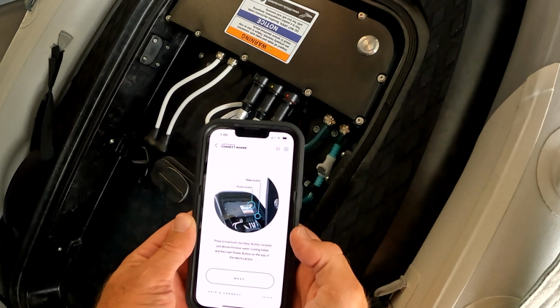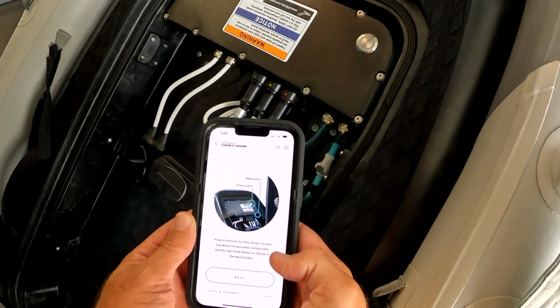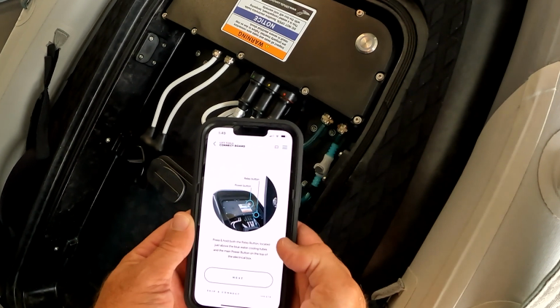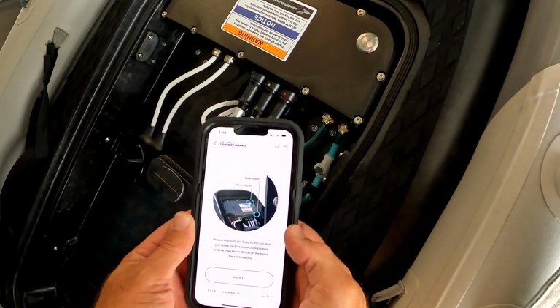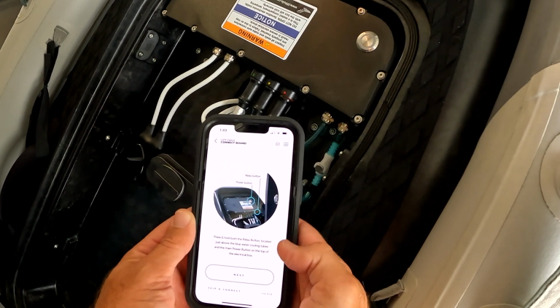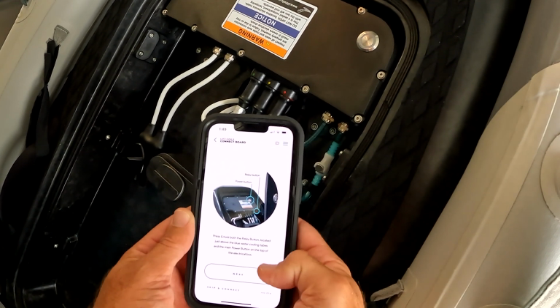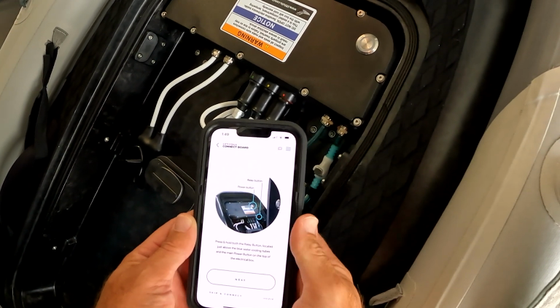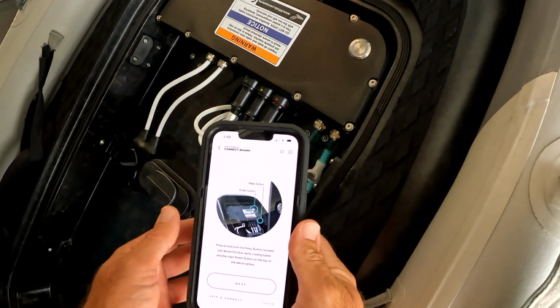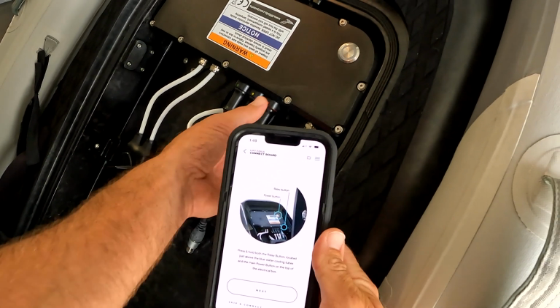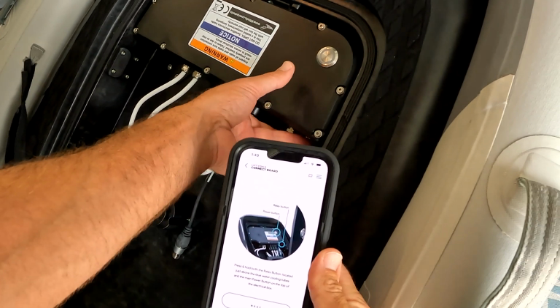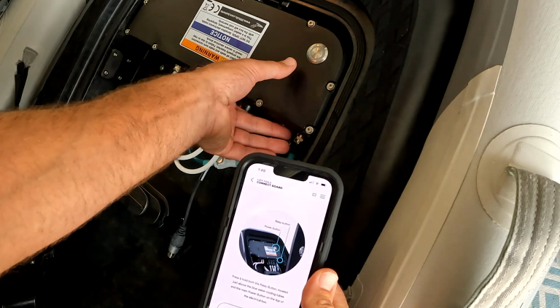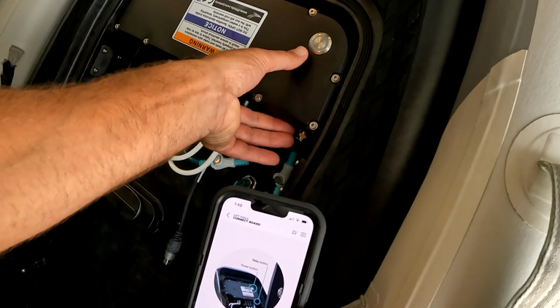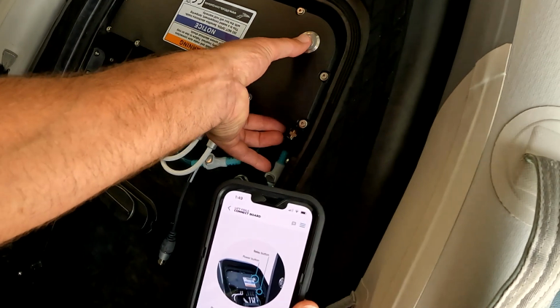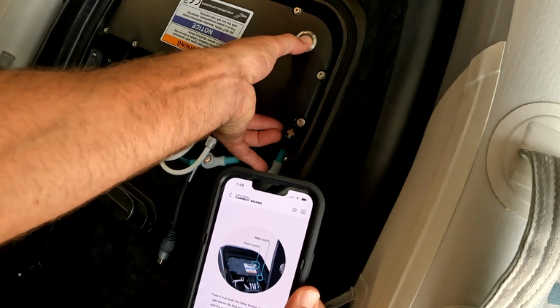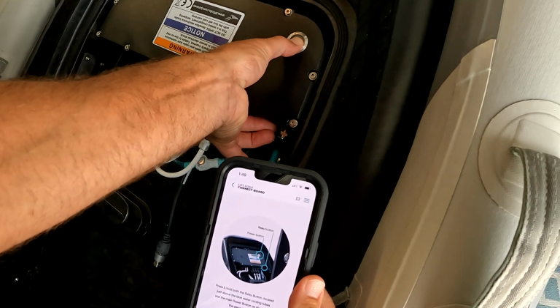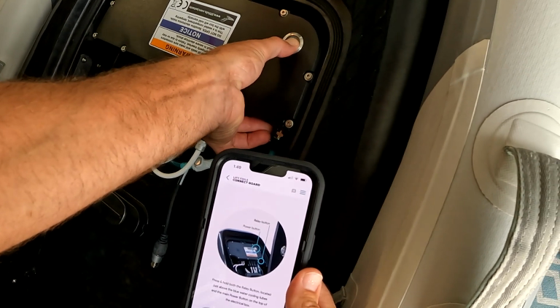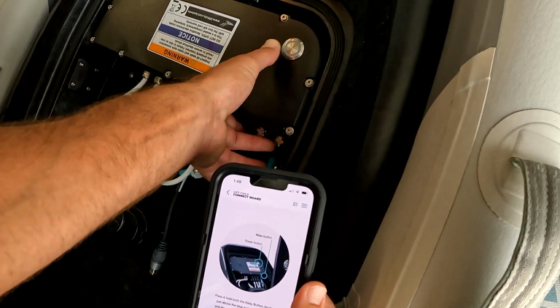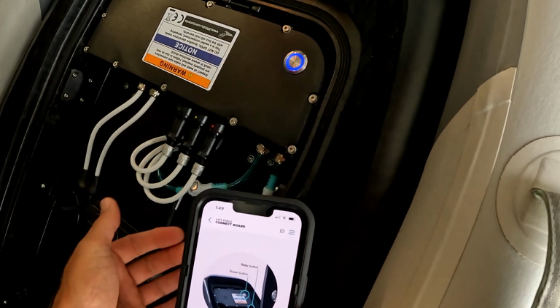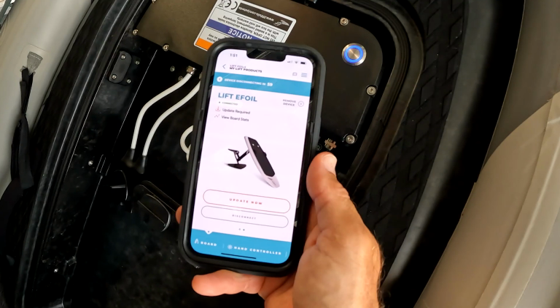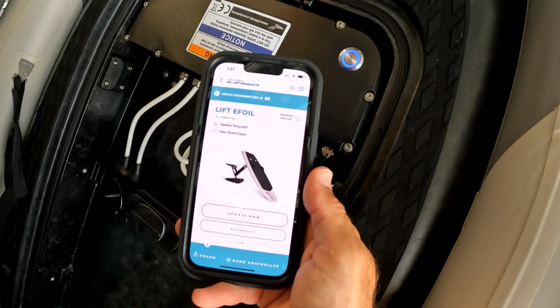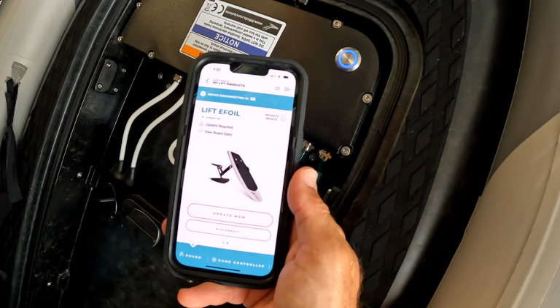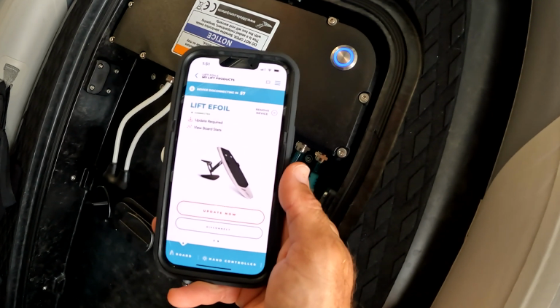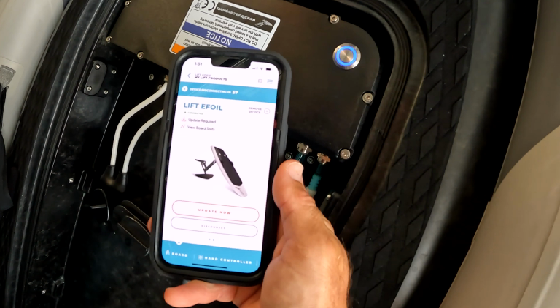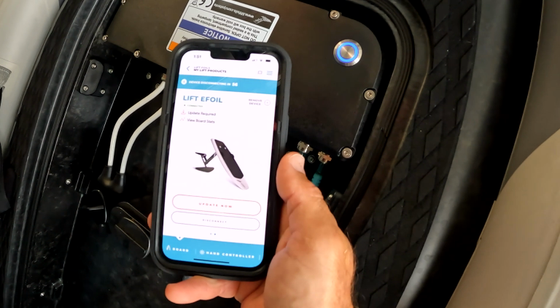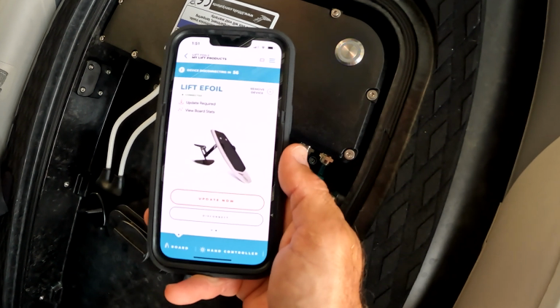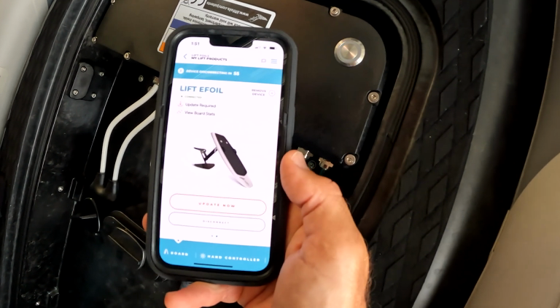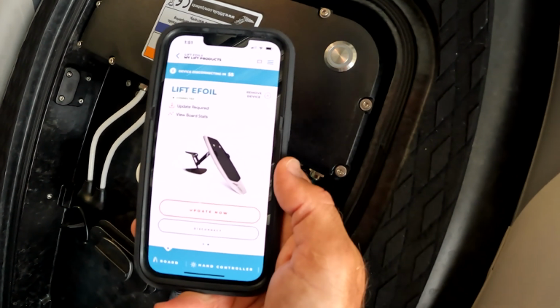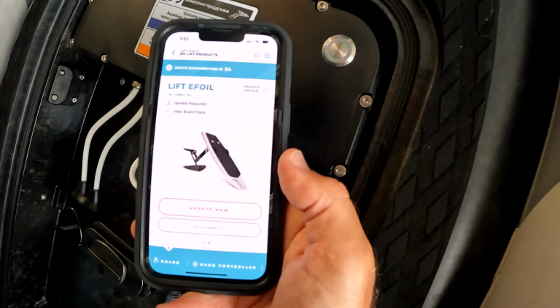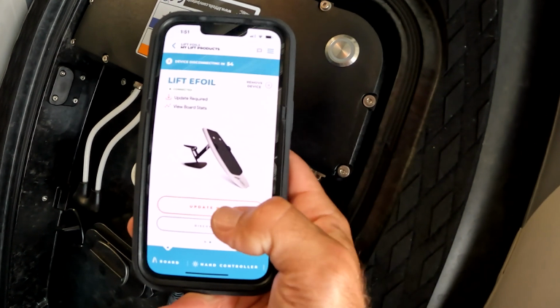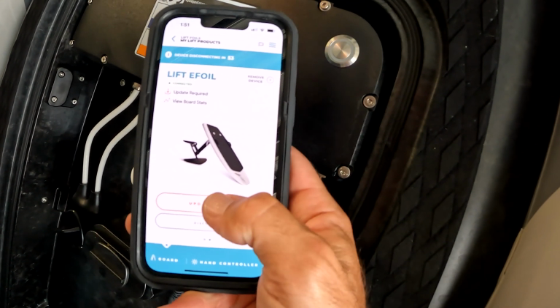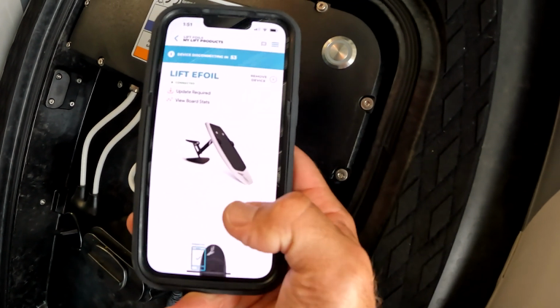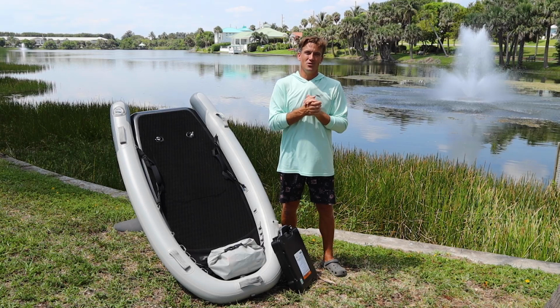First, with the battery disconnected, open the Lyft app and complete the latest firmware update for your e-box. This takes about three minutes. If you need help, check the link in the video description below — it'll help you through it.